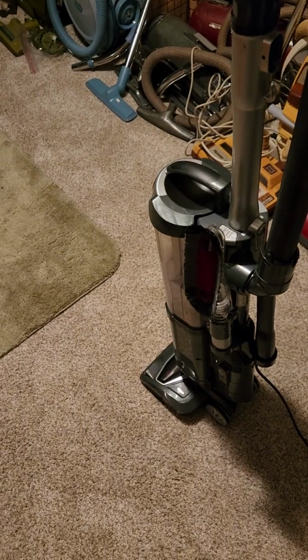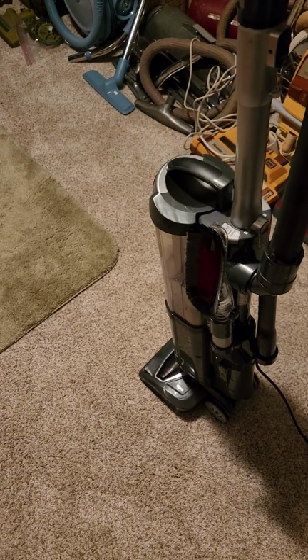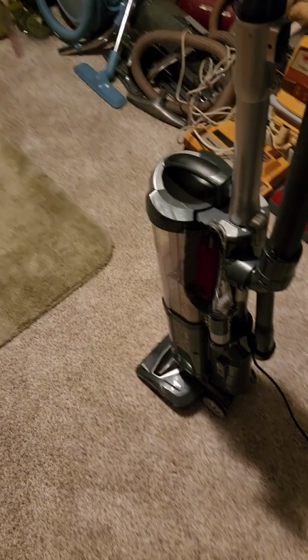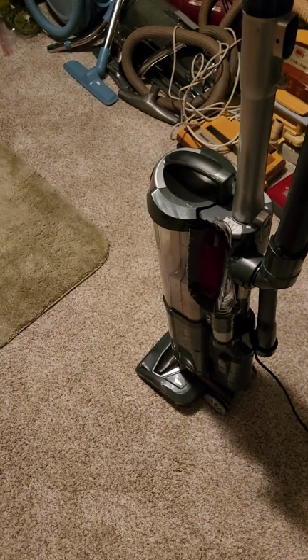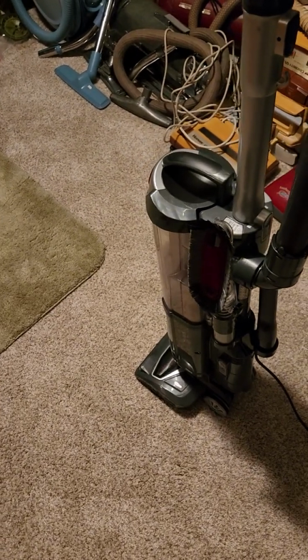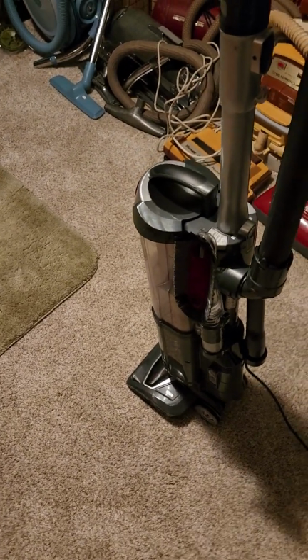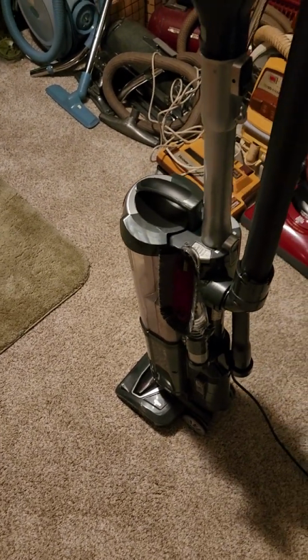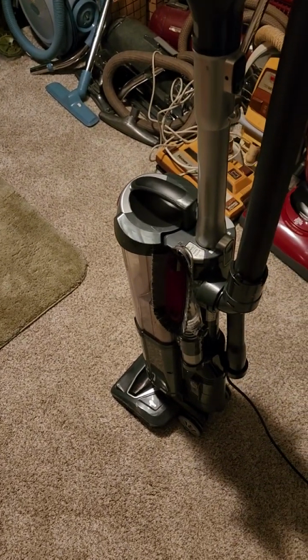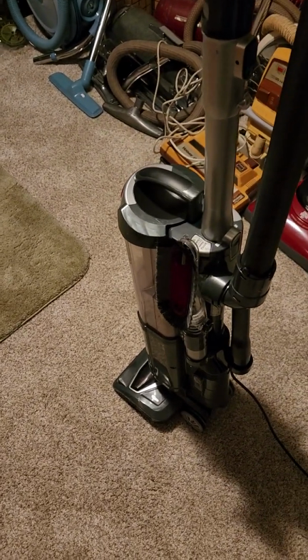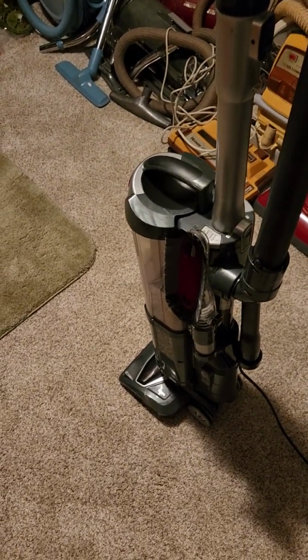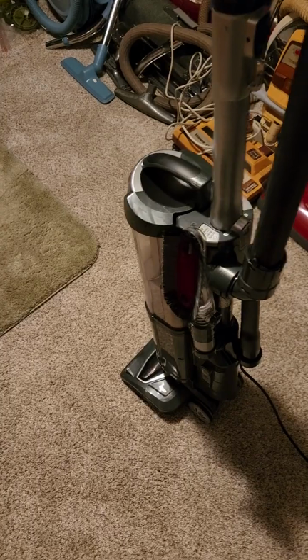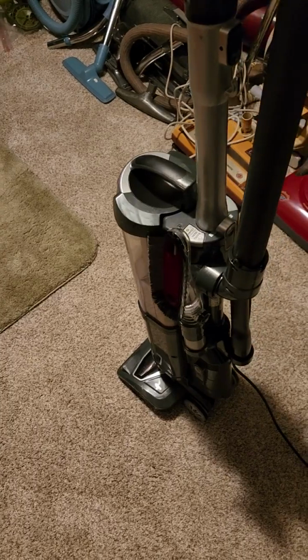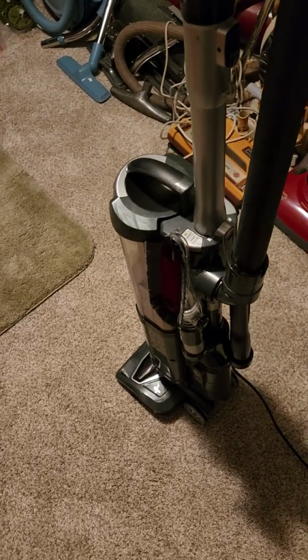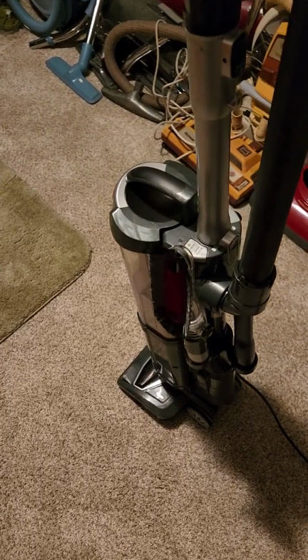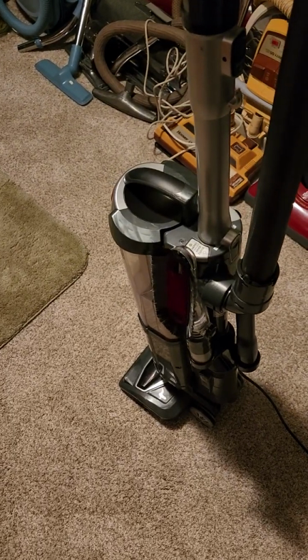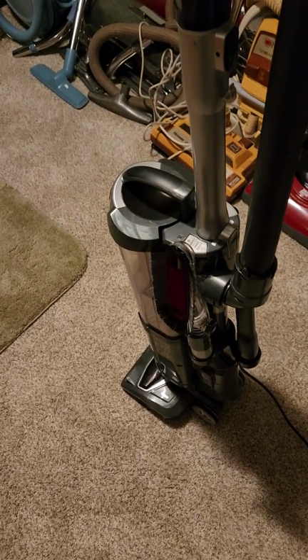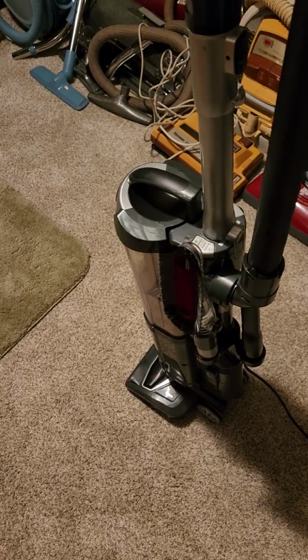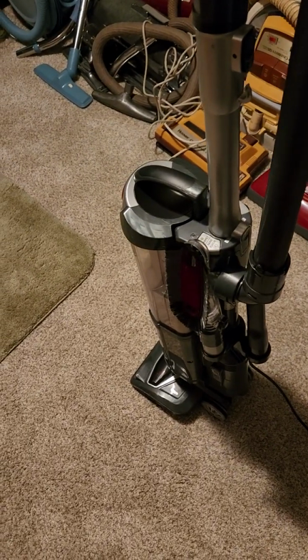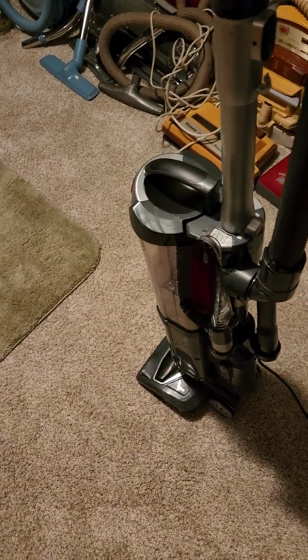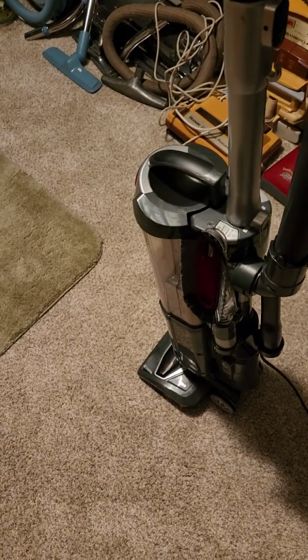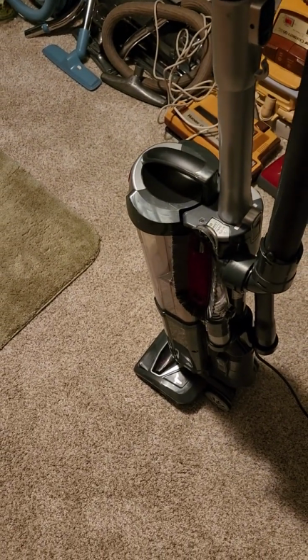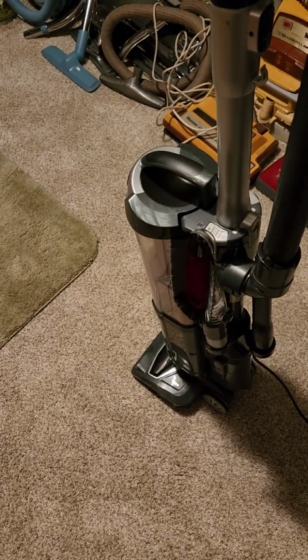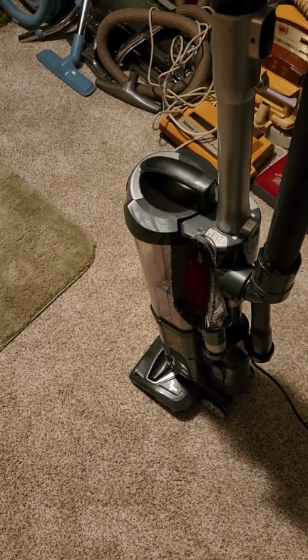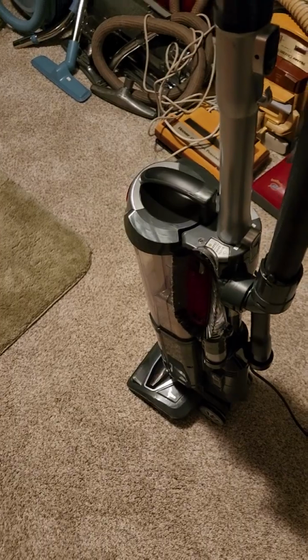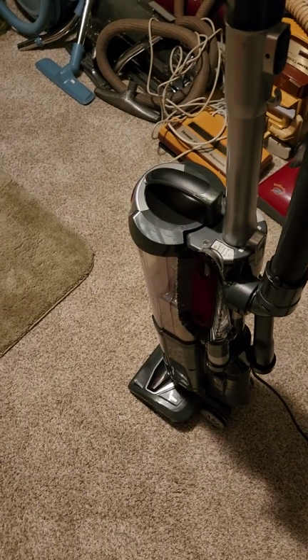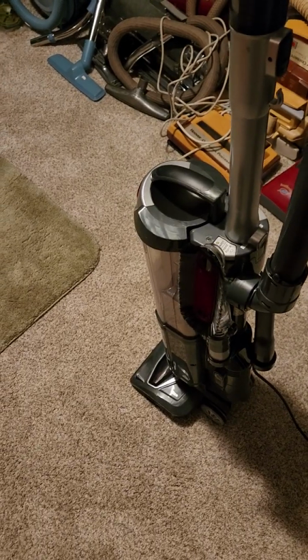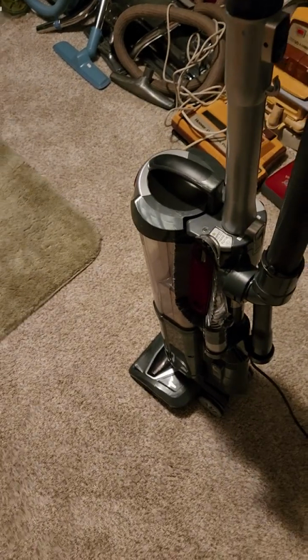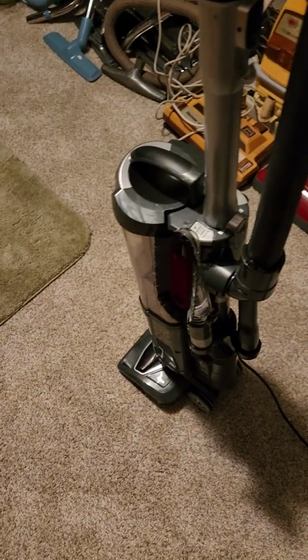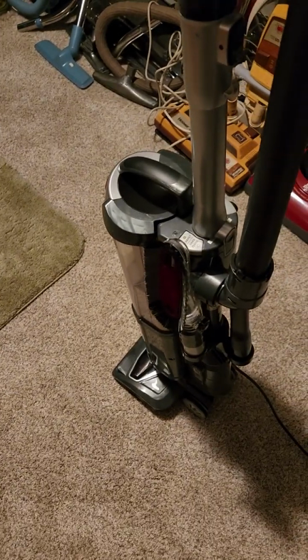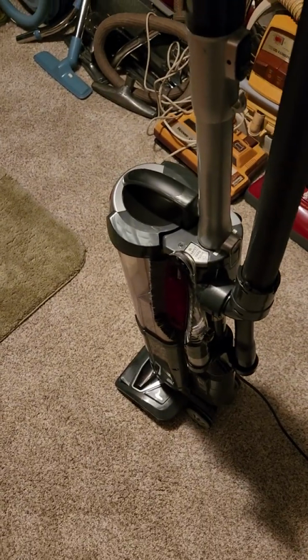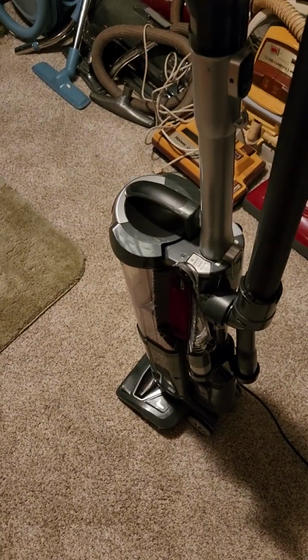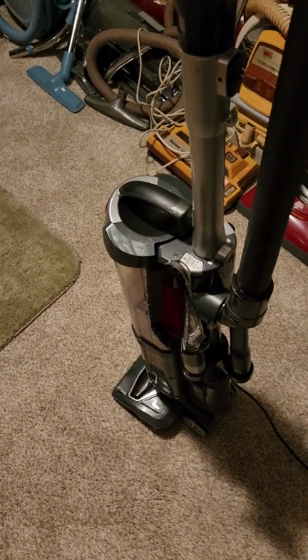Hello everyone and welcome to my channel. On this video today I would like to make another helpful video about vacuum cleaners, and this time it's going to be about which vacuums work better.